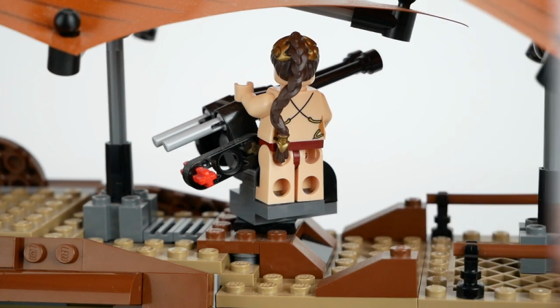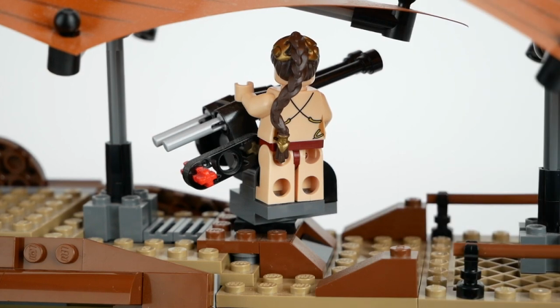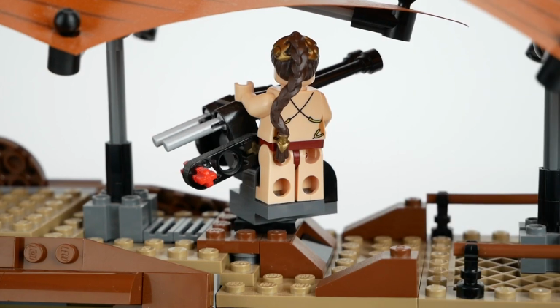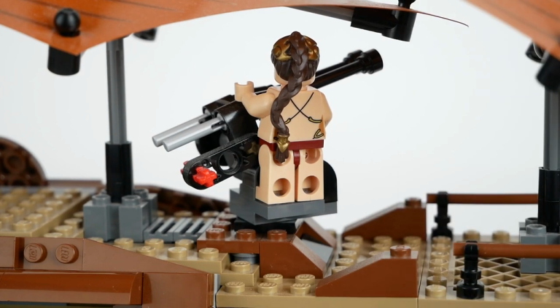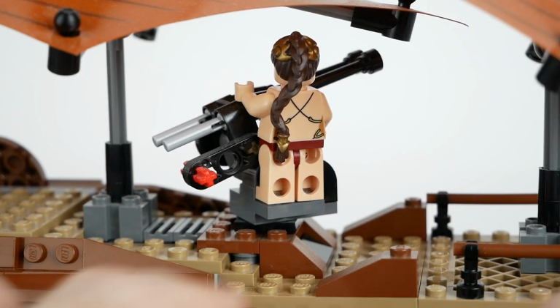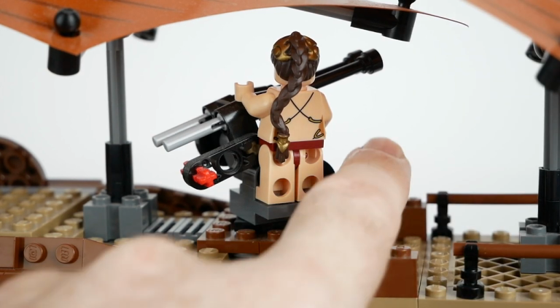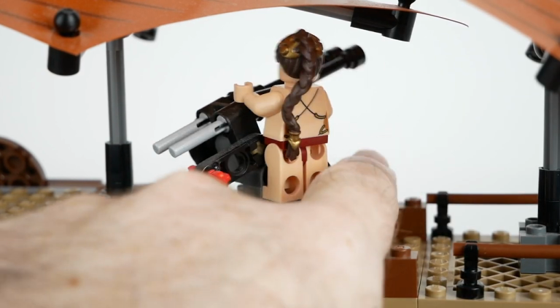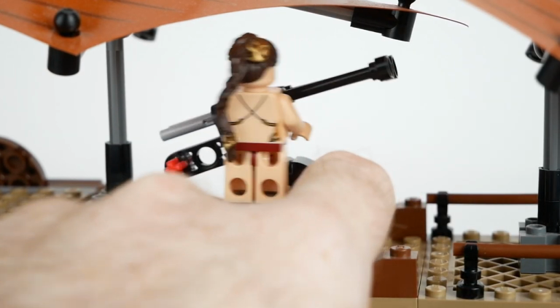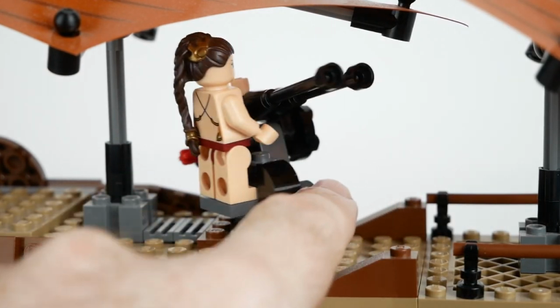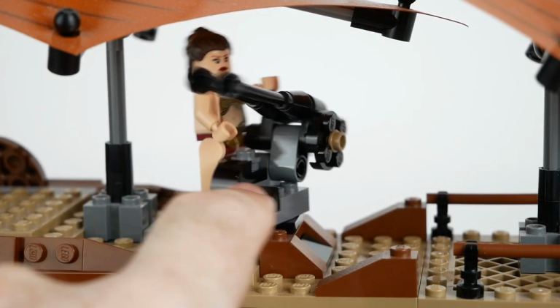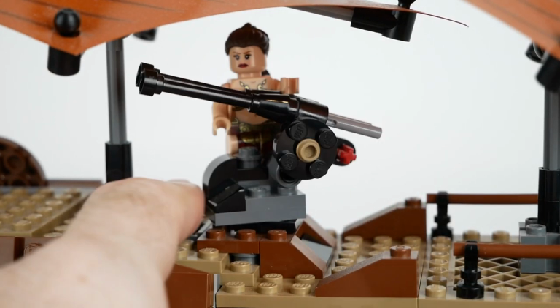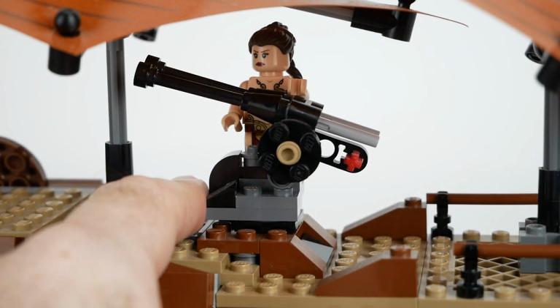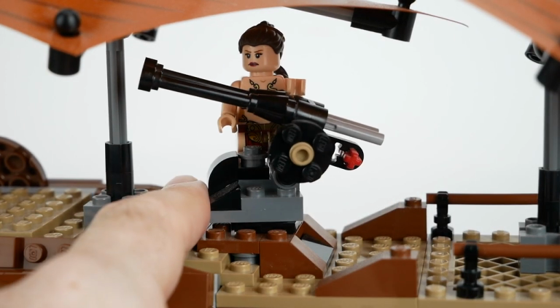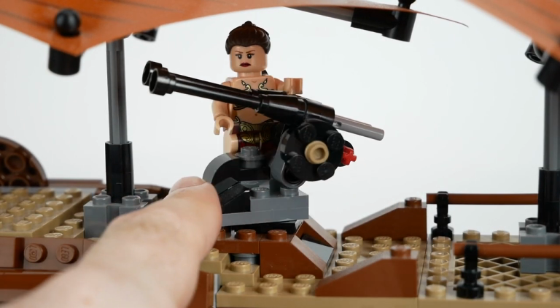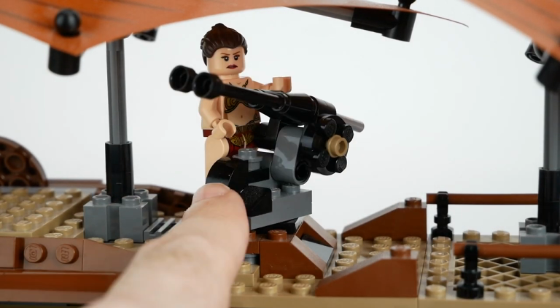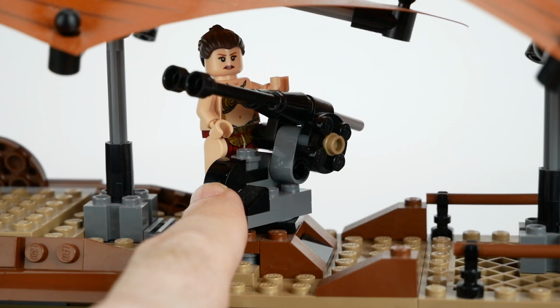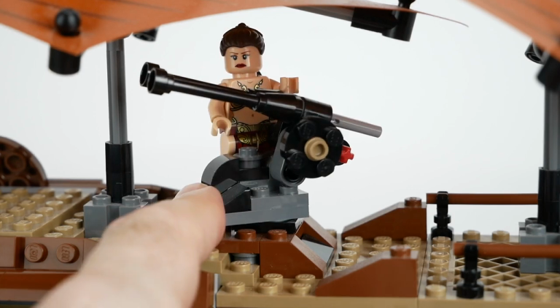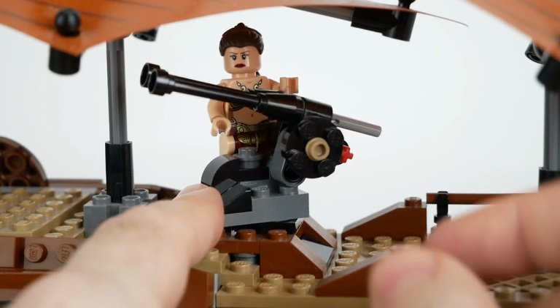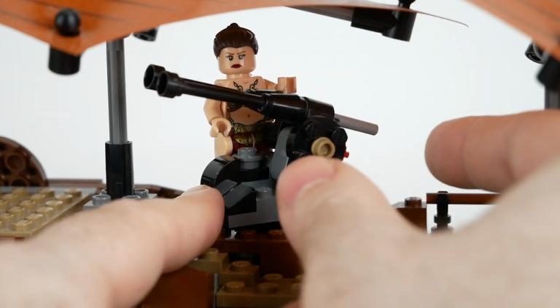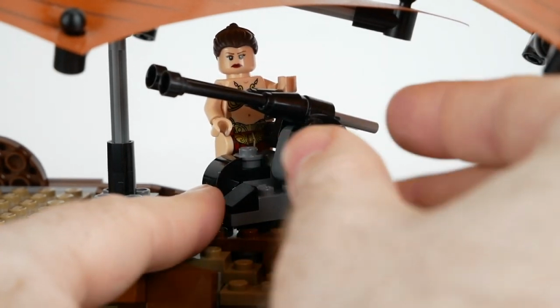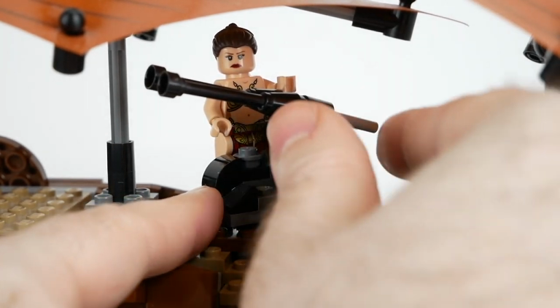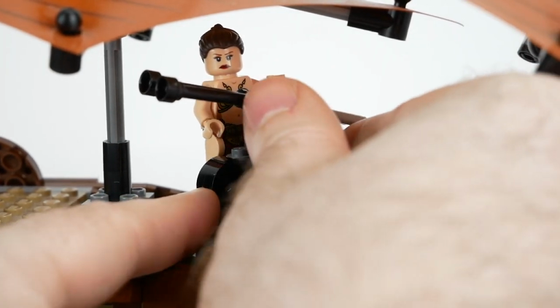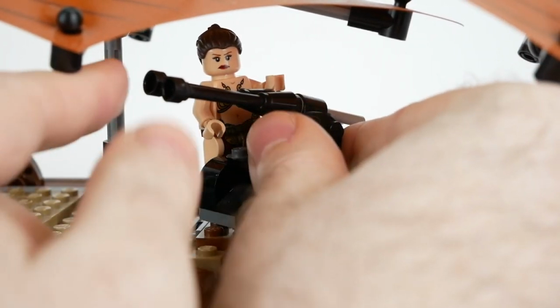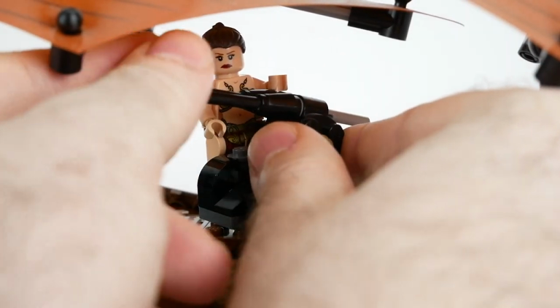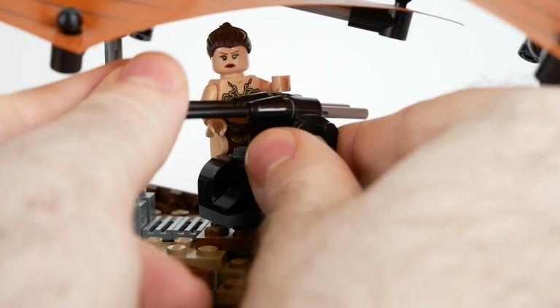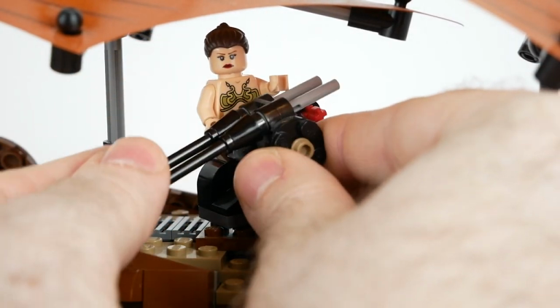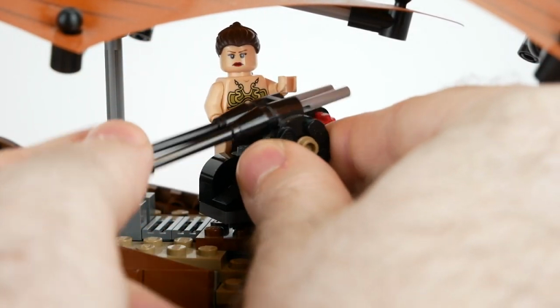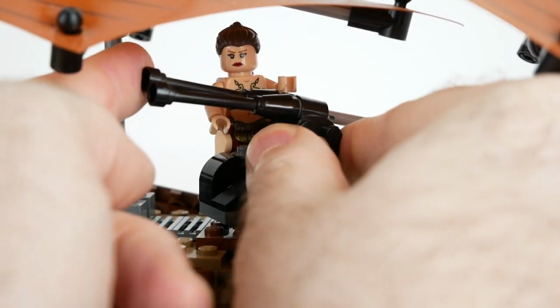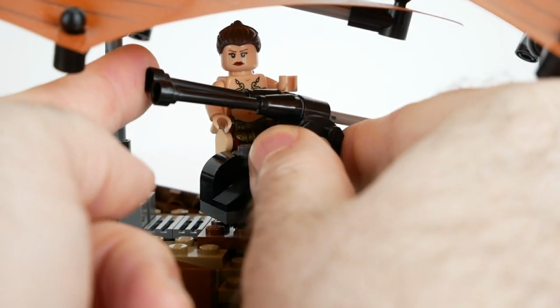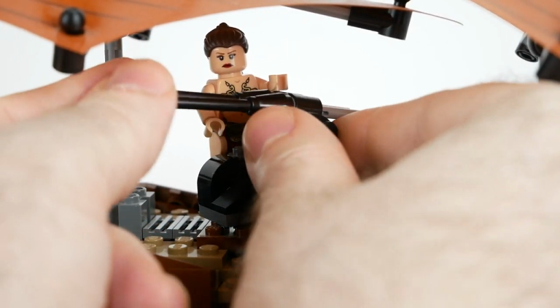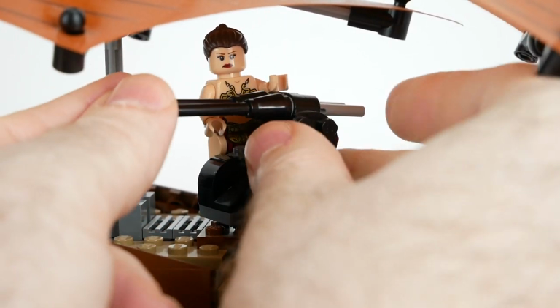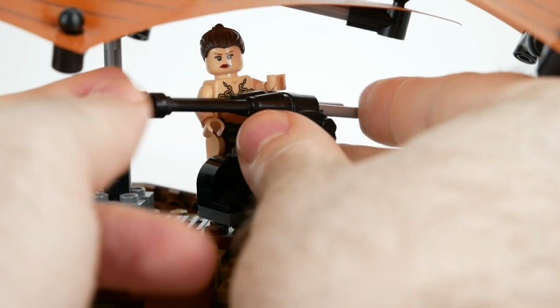On the deck we can see the main cannon that in the movie was used to destroy the sail barge. It rotates and does shoot off these little projectiles, but they really don't go very far.